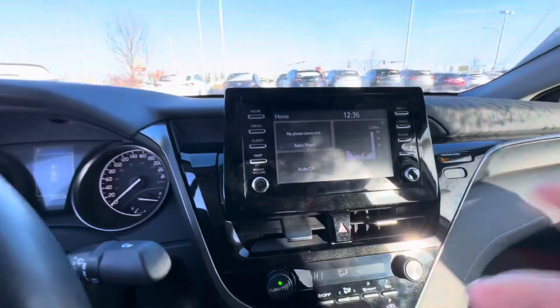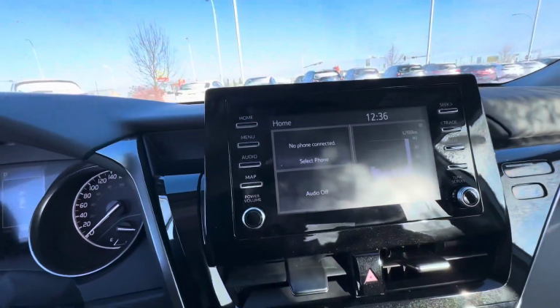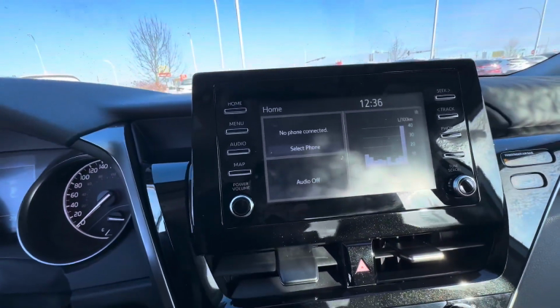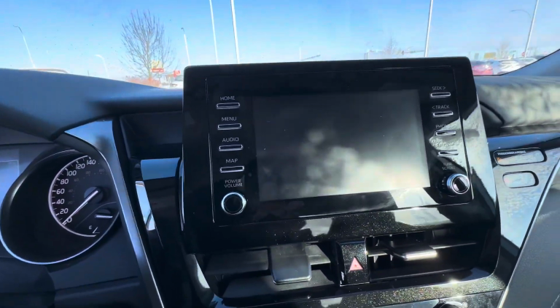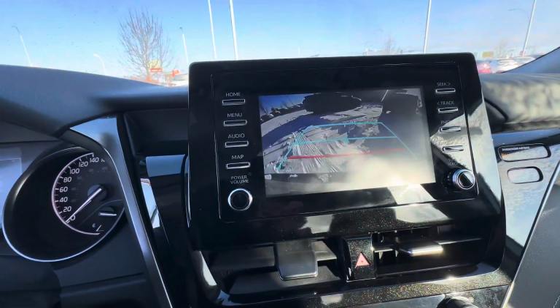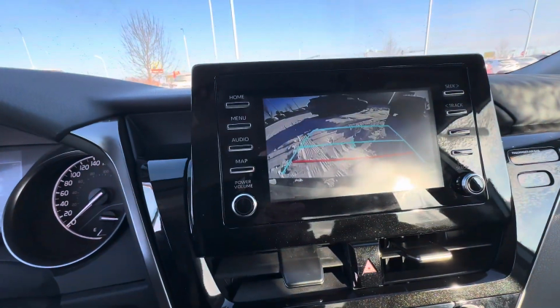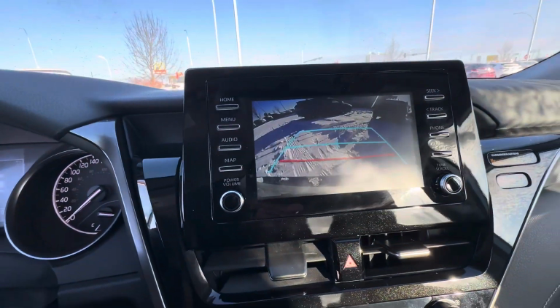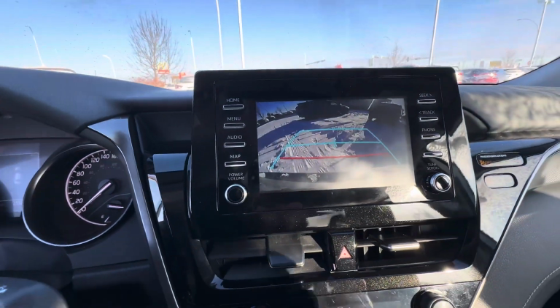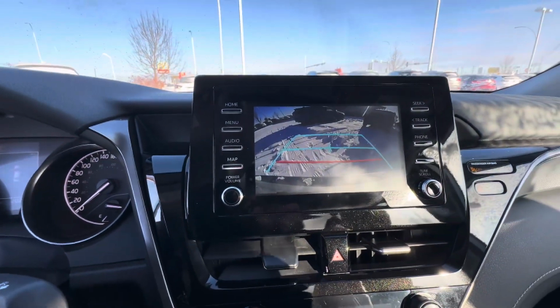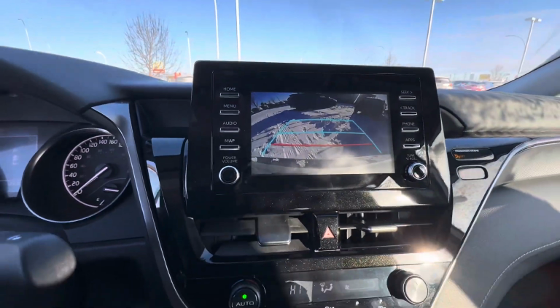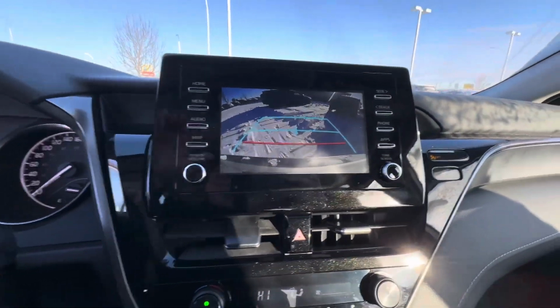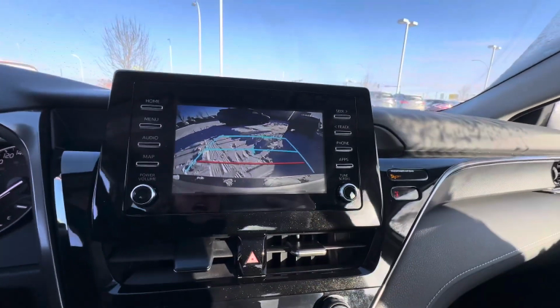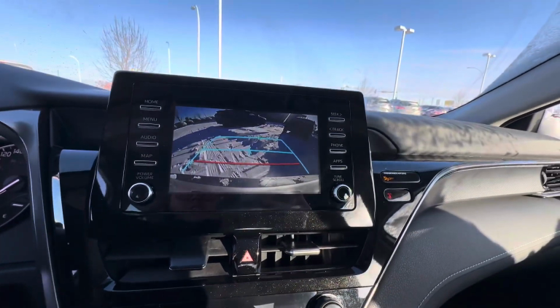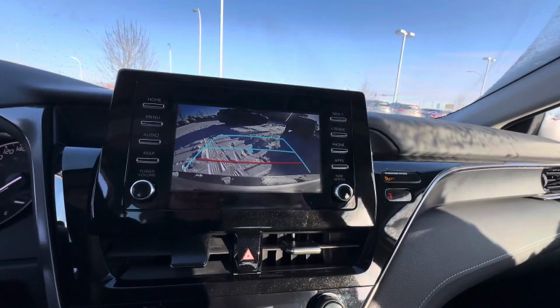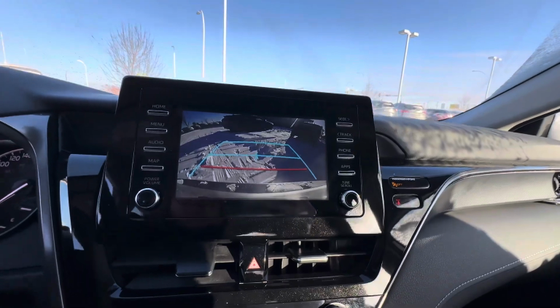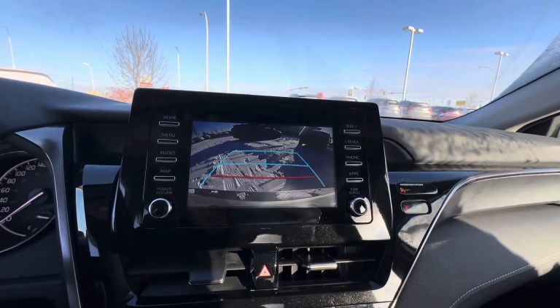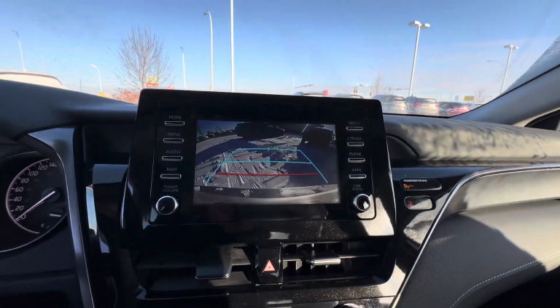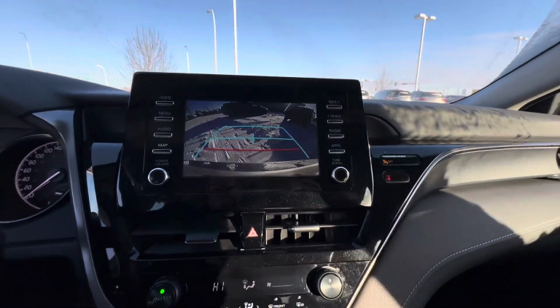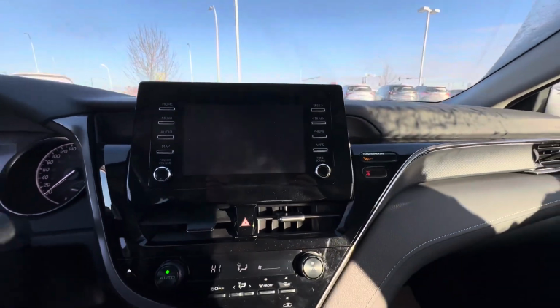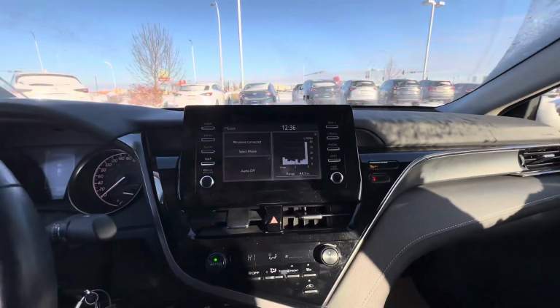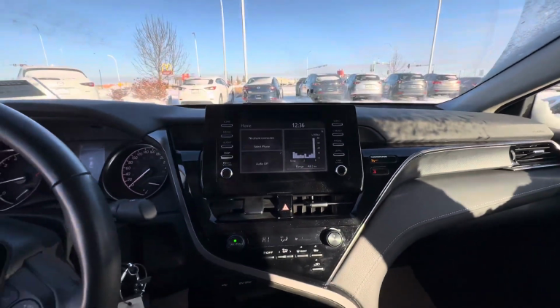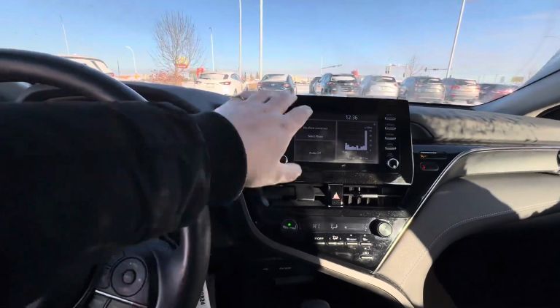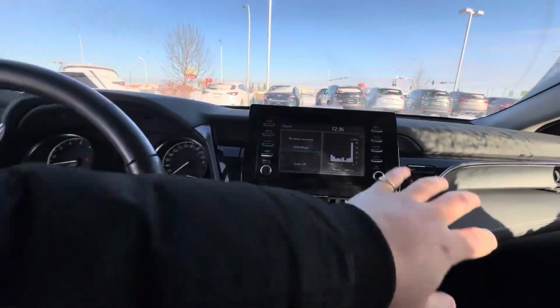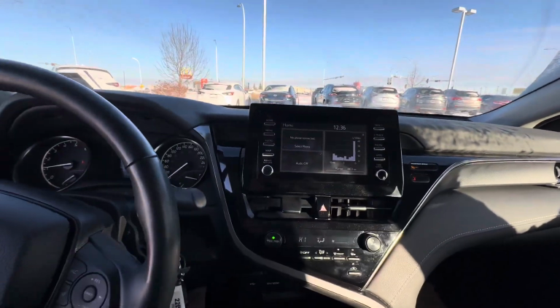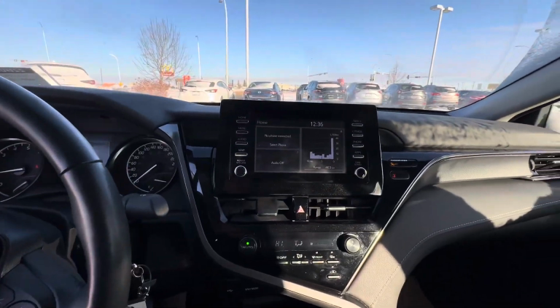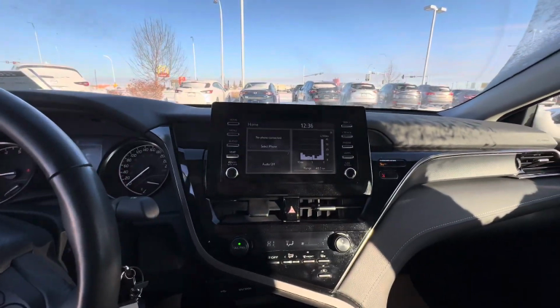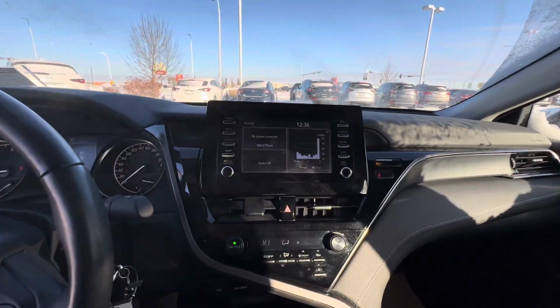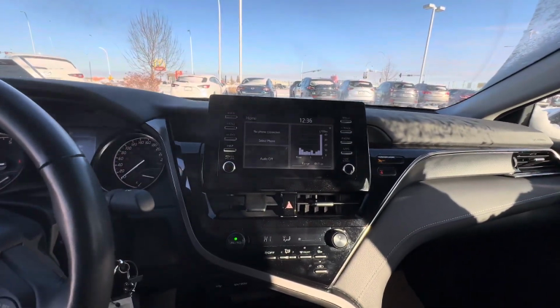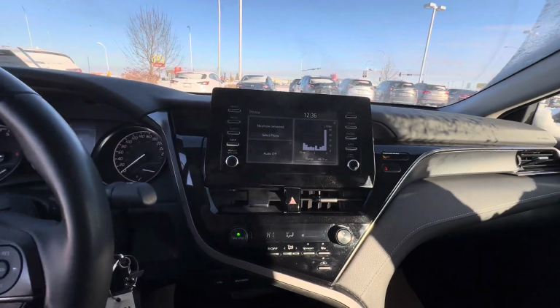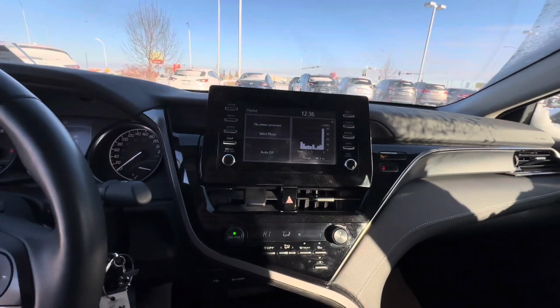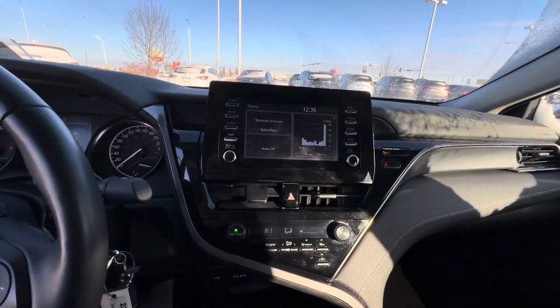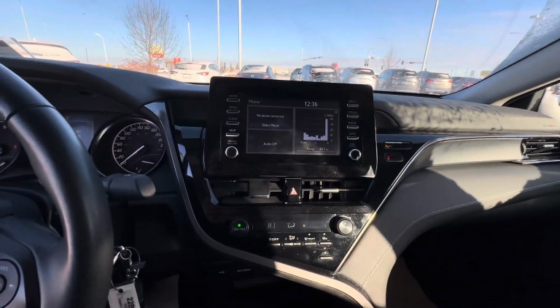I'll show you now what that backup camera looks like — stunning, great, high resolution backup camera there for you. Your phone is fully connectable to the screen as well. Listen to any music you want.